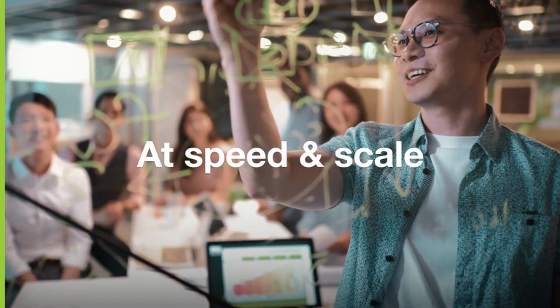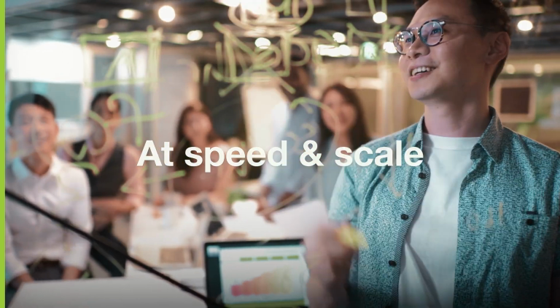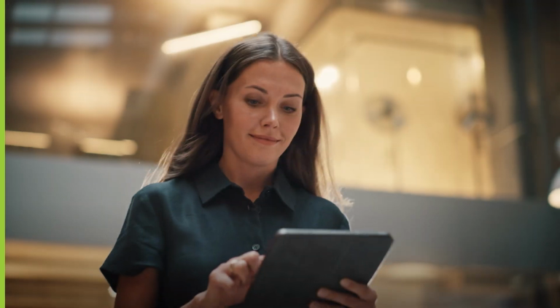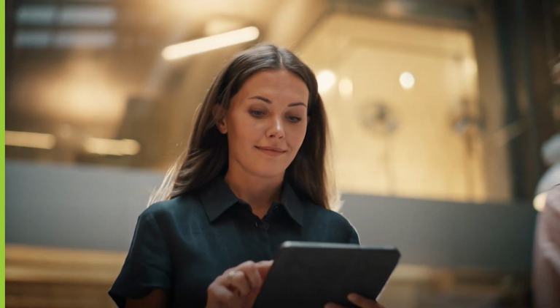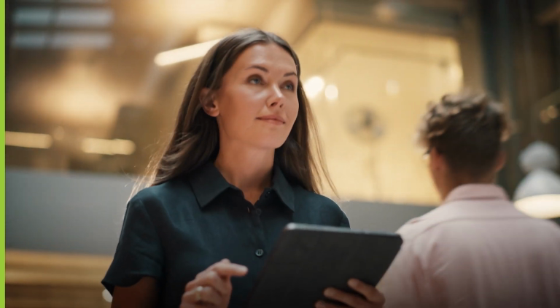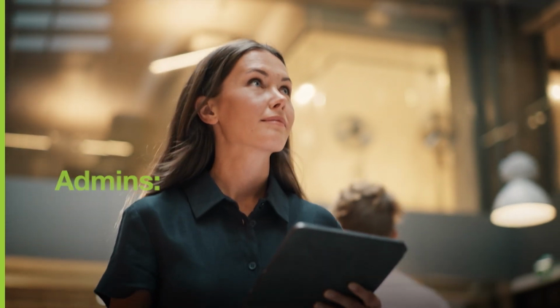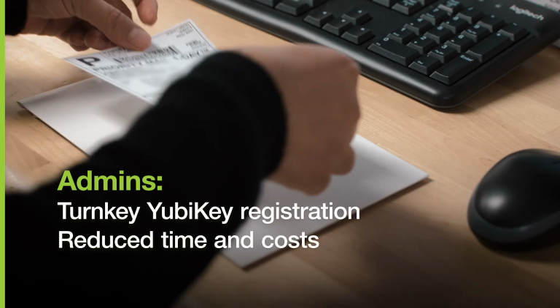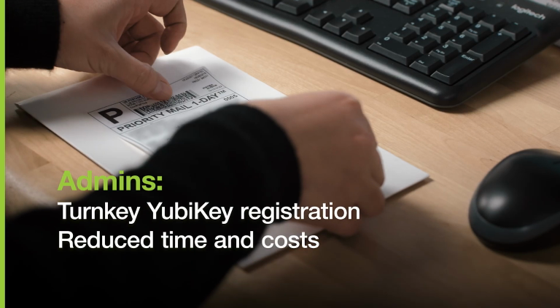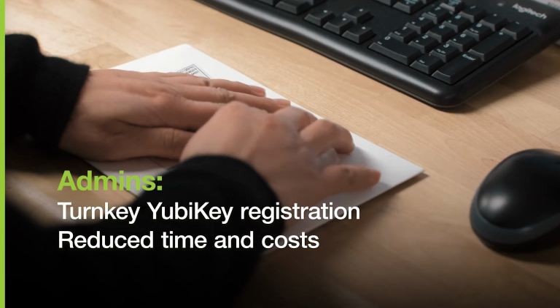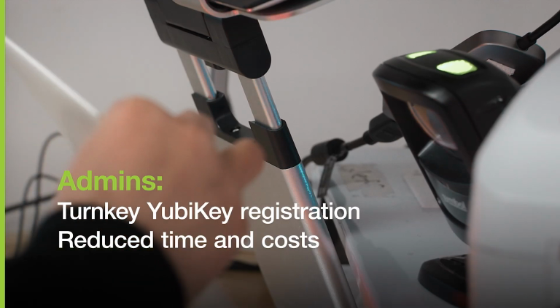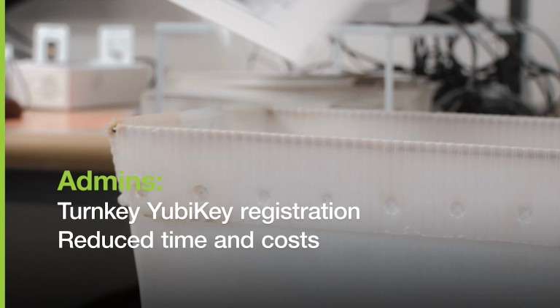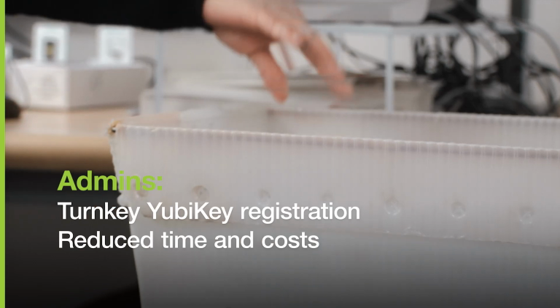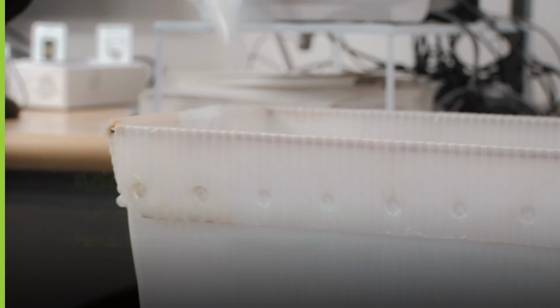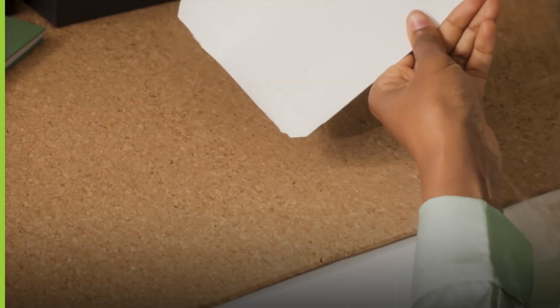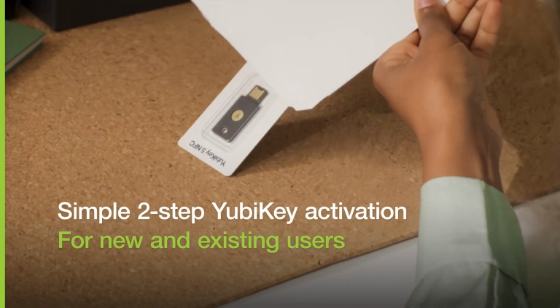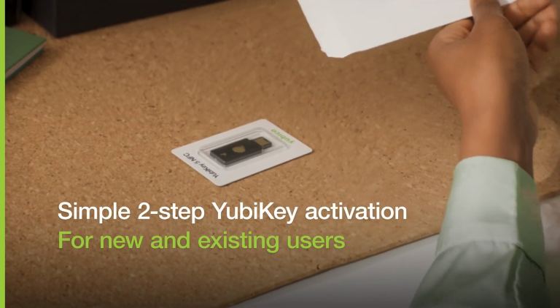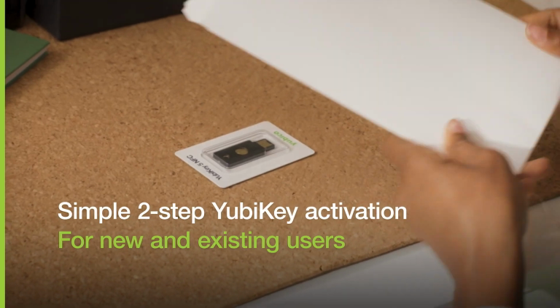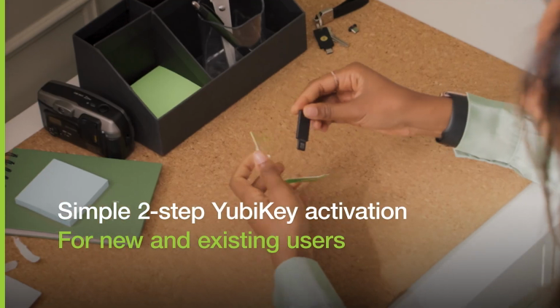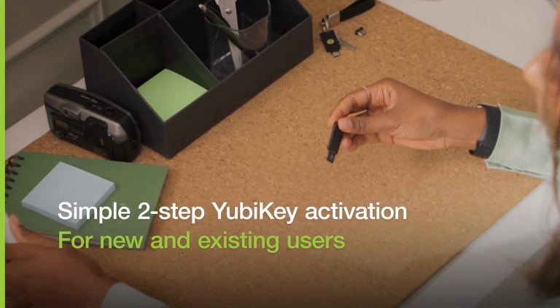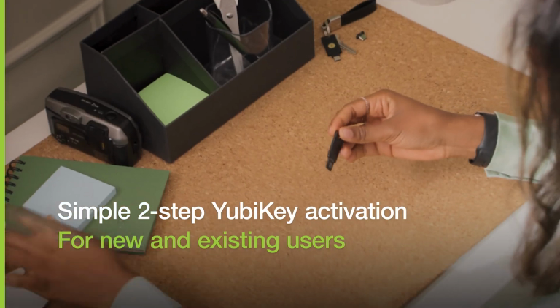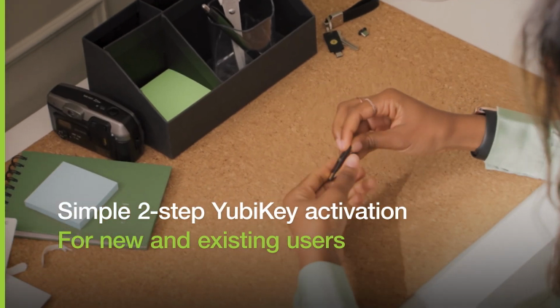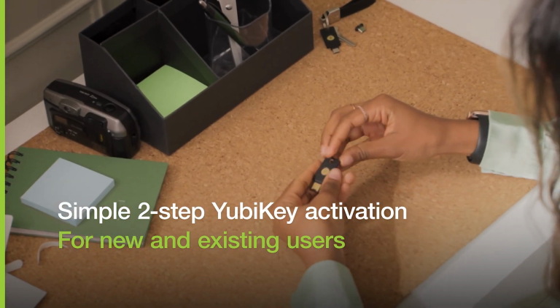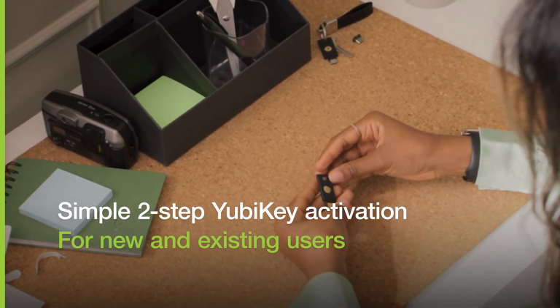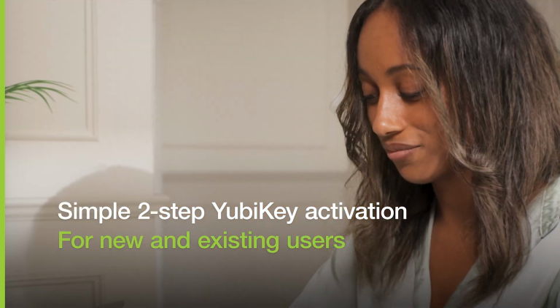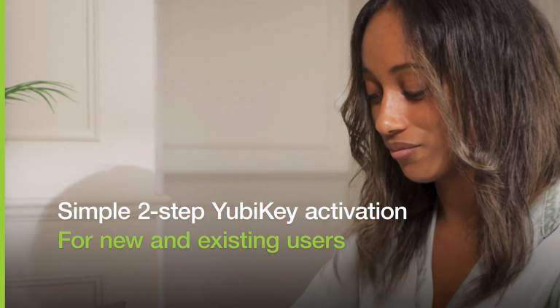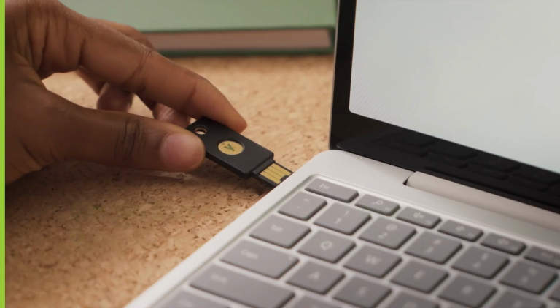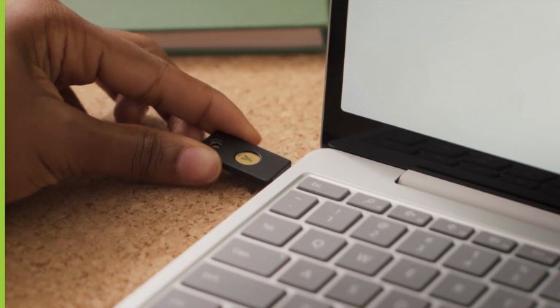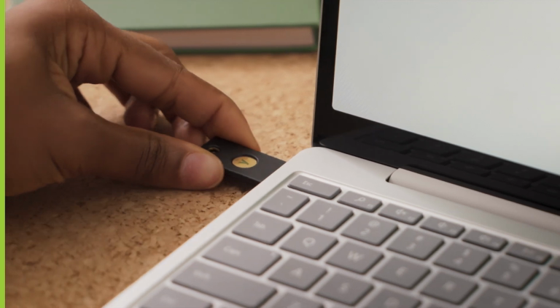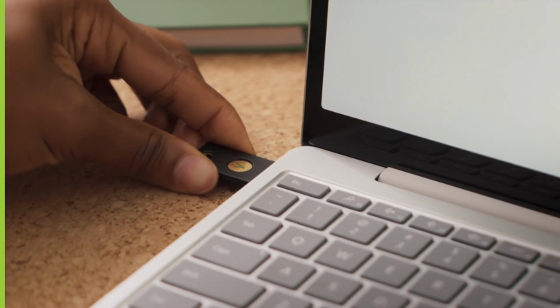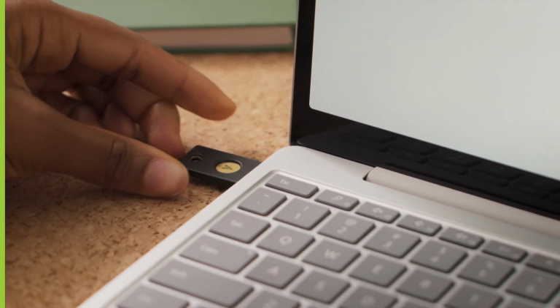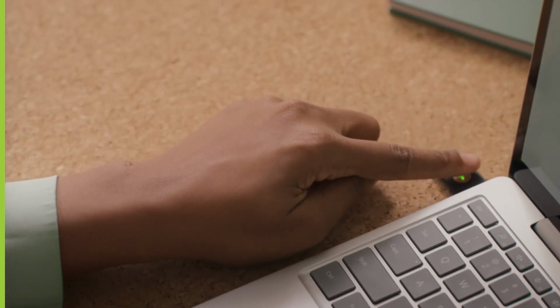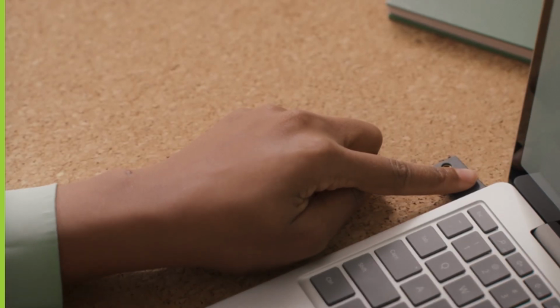With Yubico FIDO Pre-Reg, admins can now eliminate manual user registration, and users receive YubiKeys that are pre-registered to enjoy the most secure form of passkey authentication, all with a simple two-step activation.